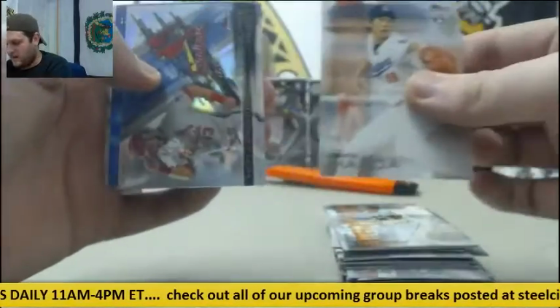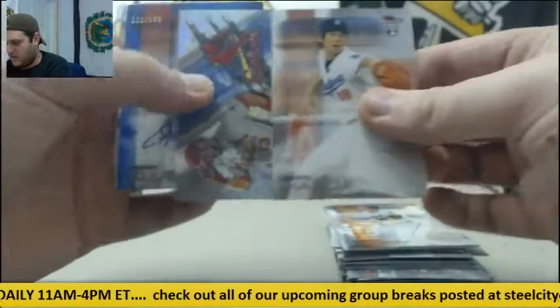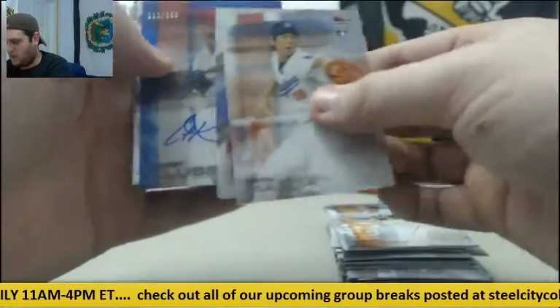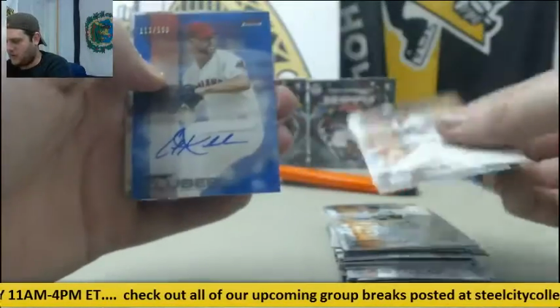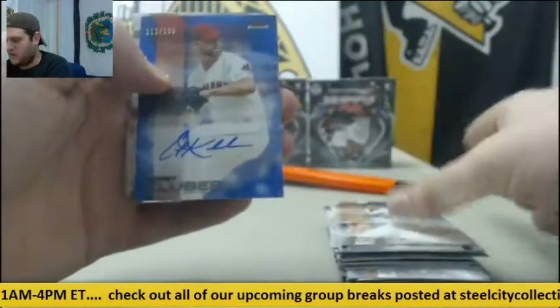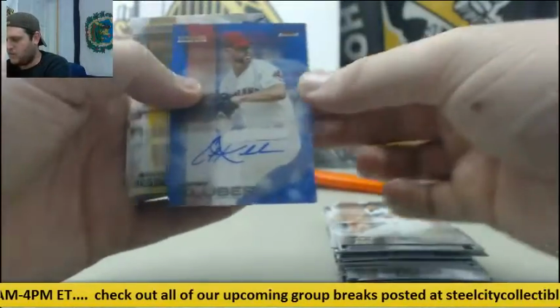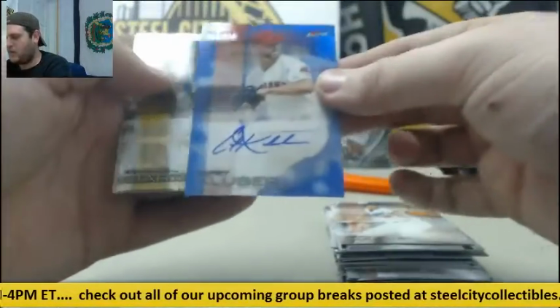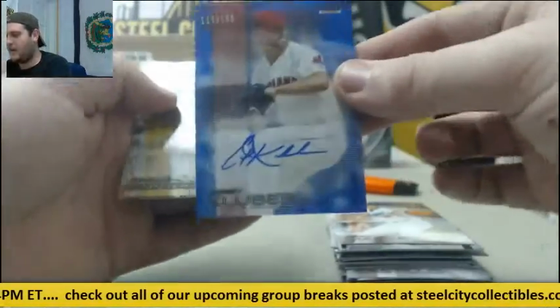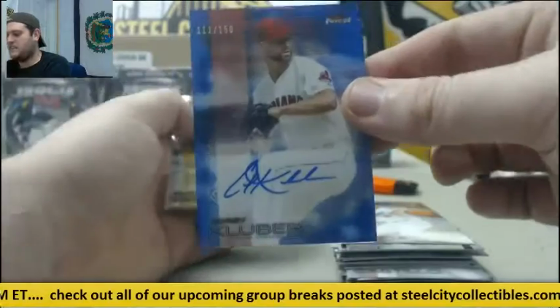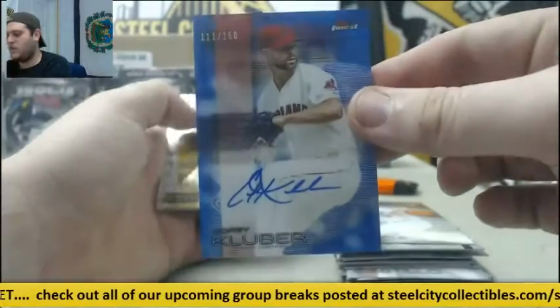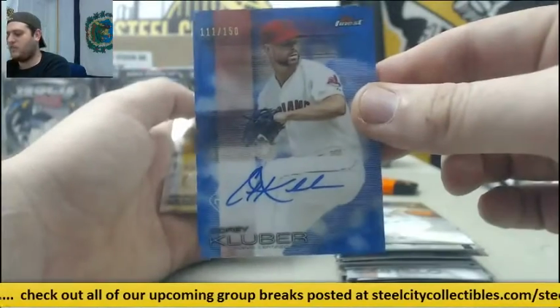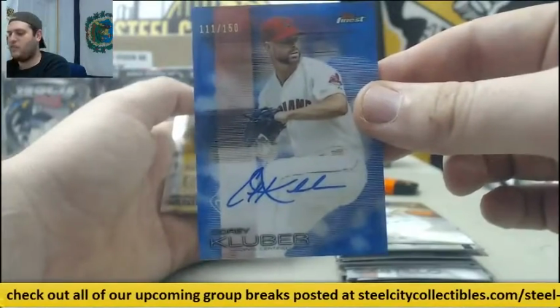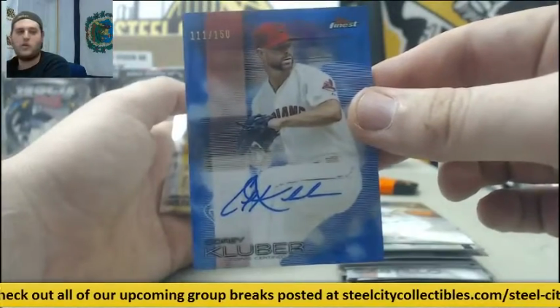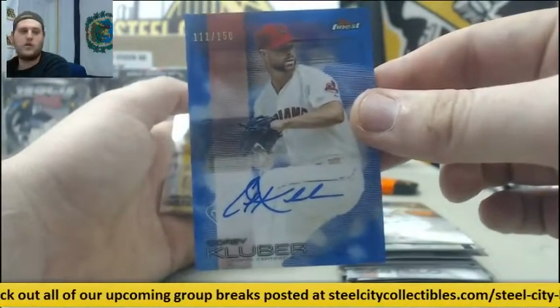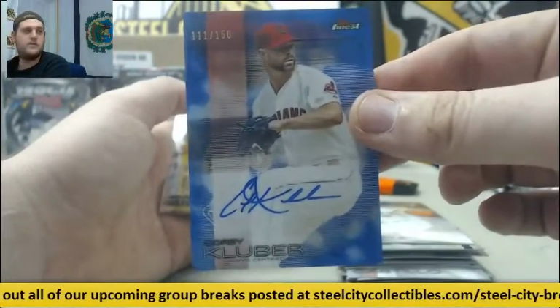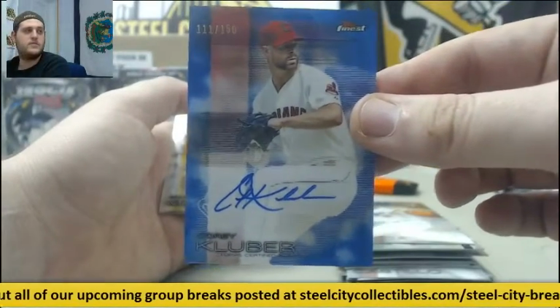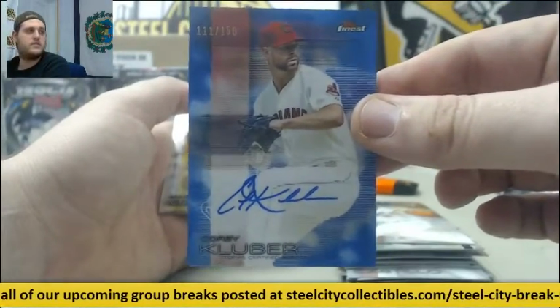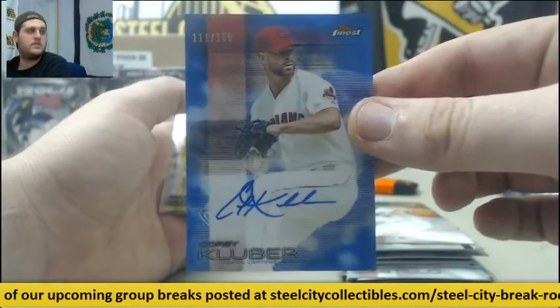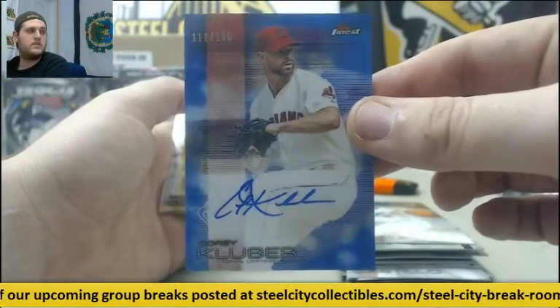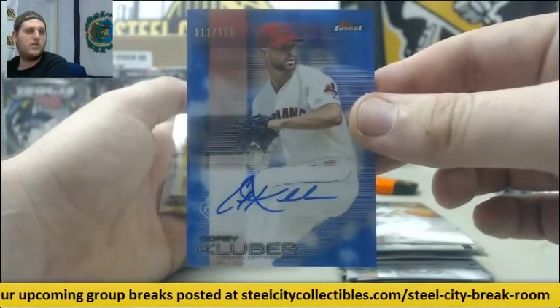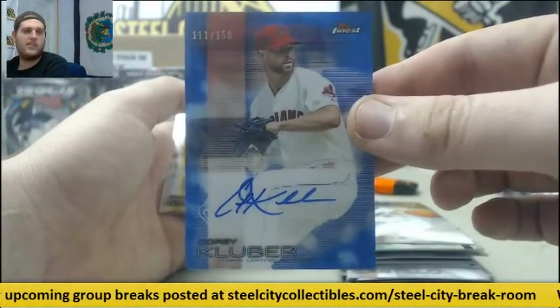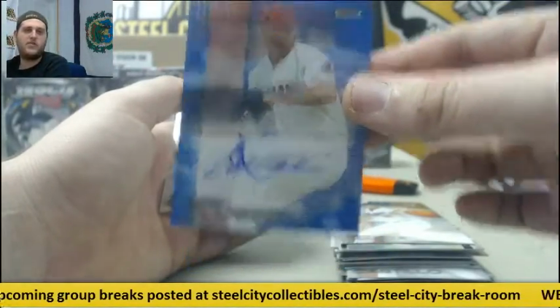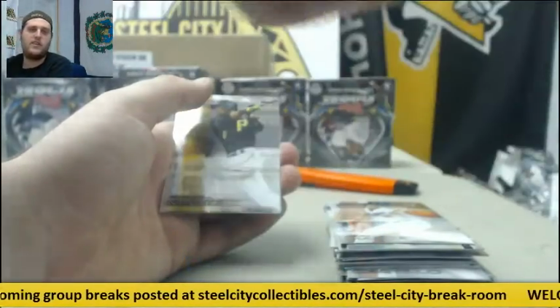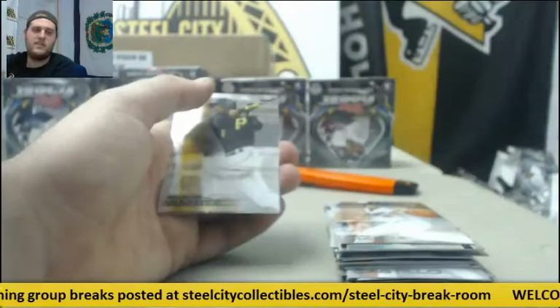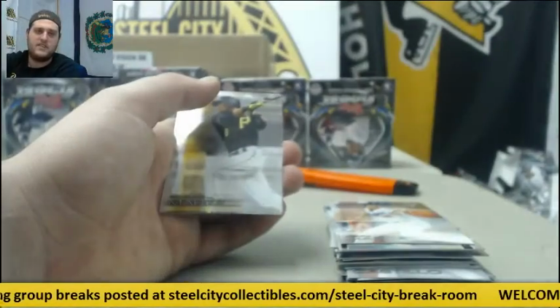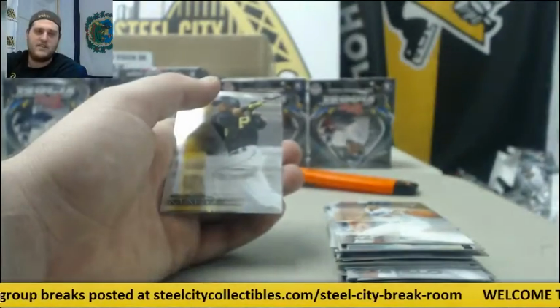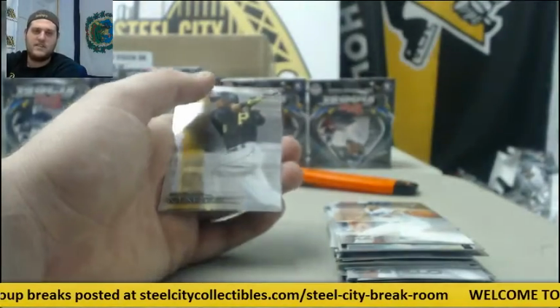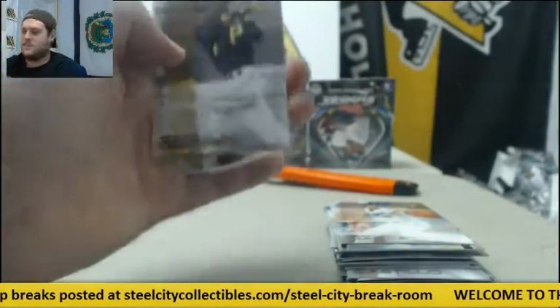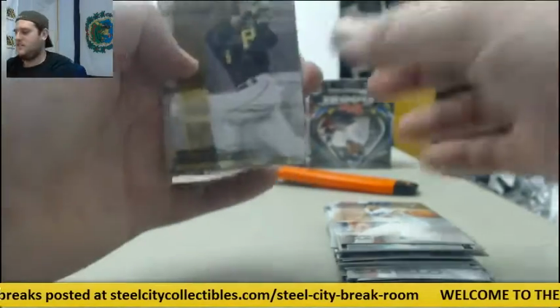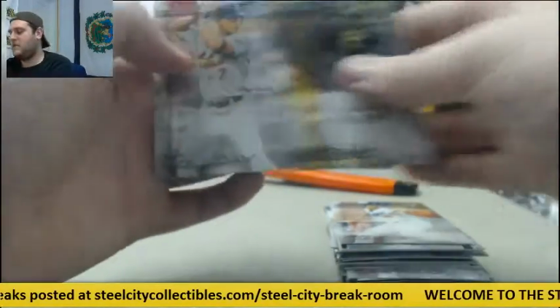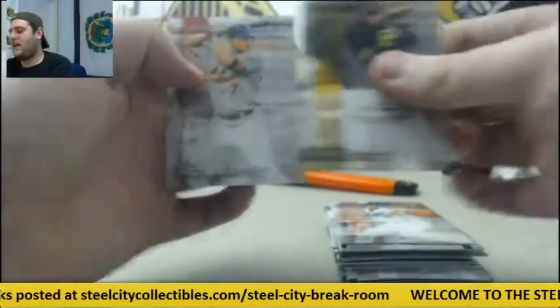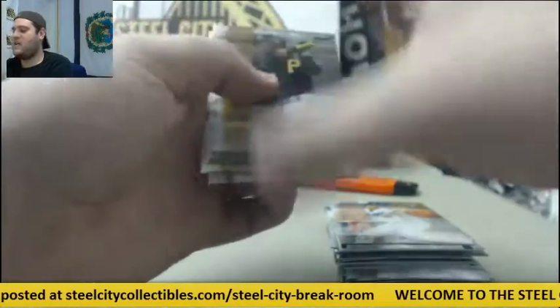Media Carpenter. For the Indians, $111 to $150, Corey Kluber auto. $111 to $150. Marte, Holiday.